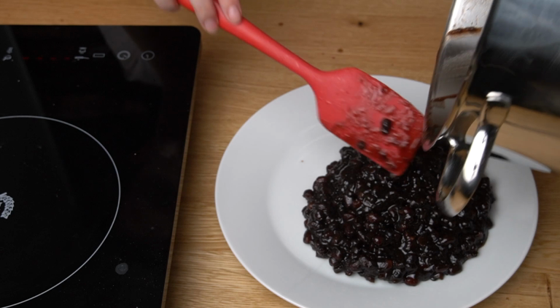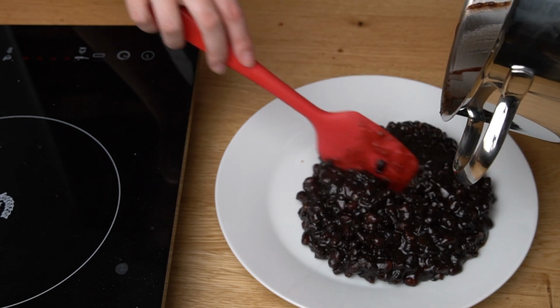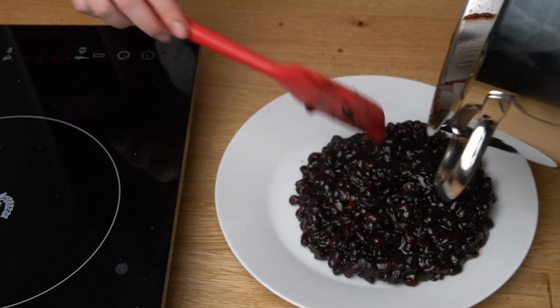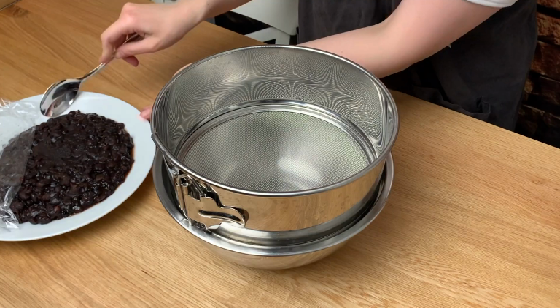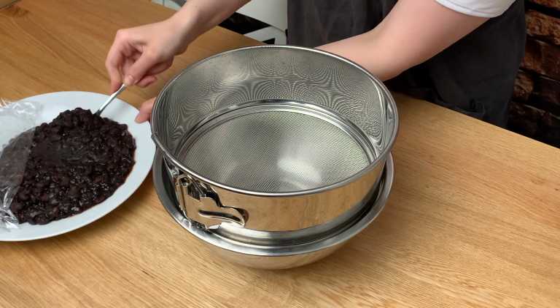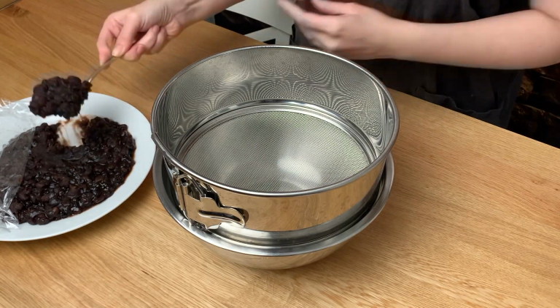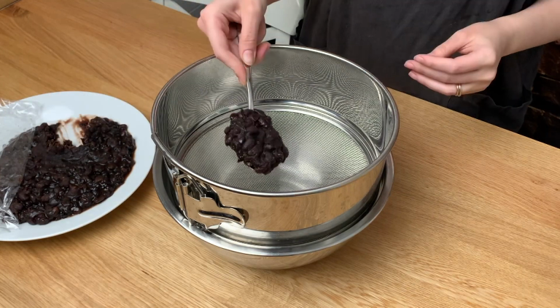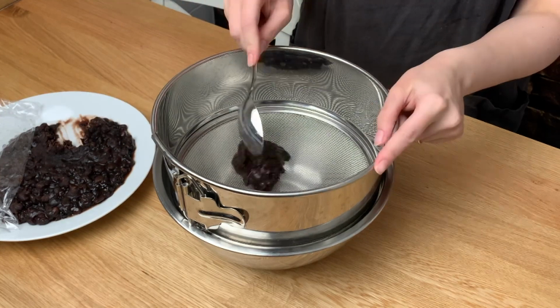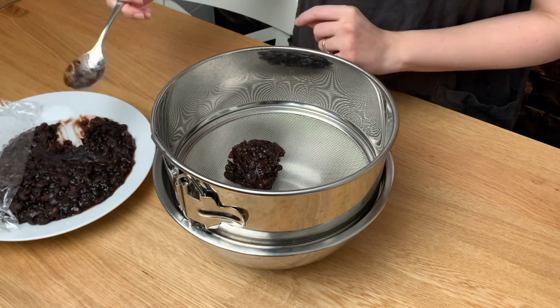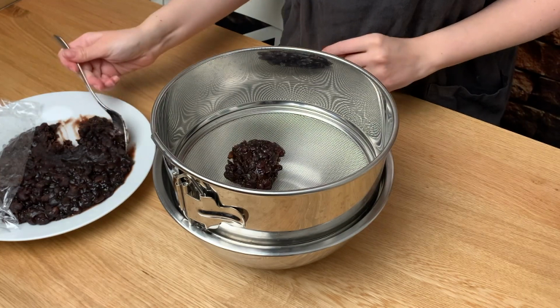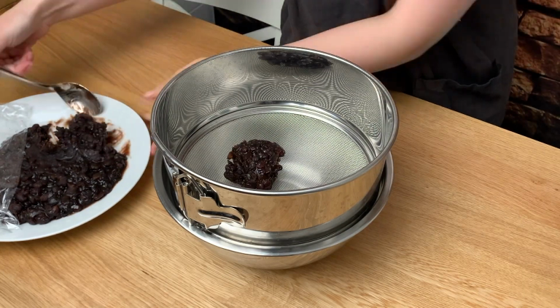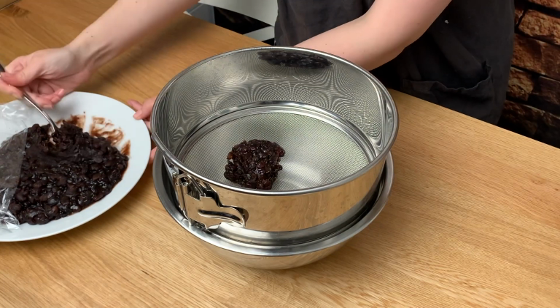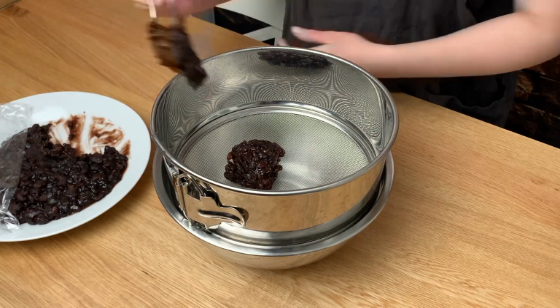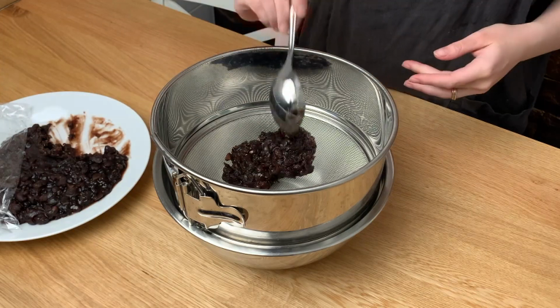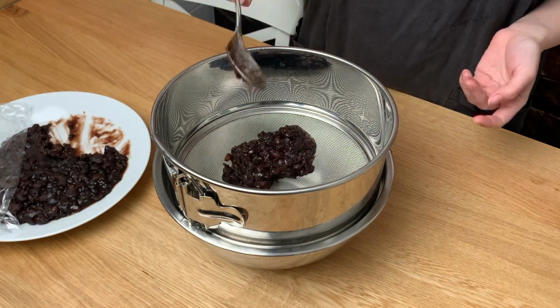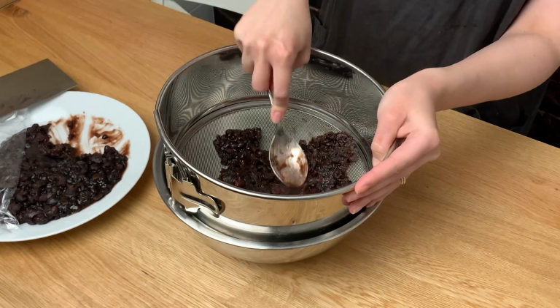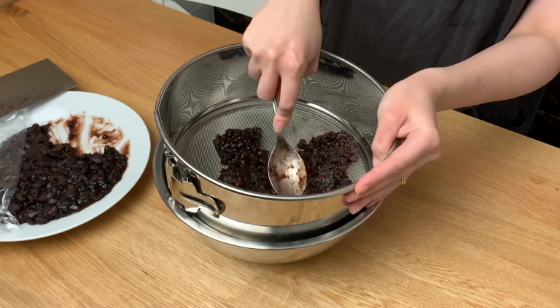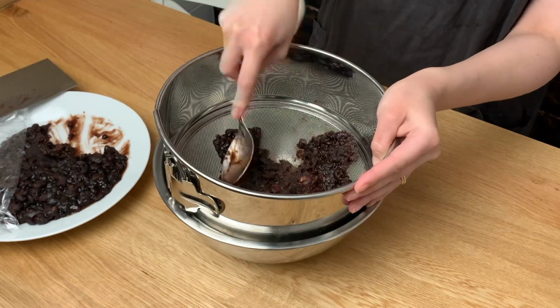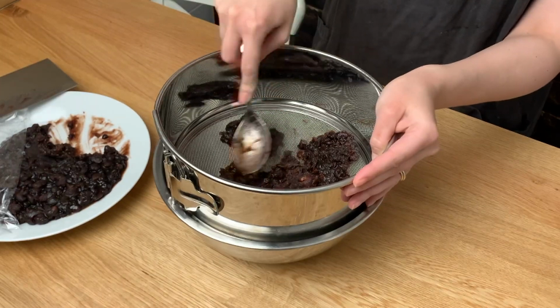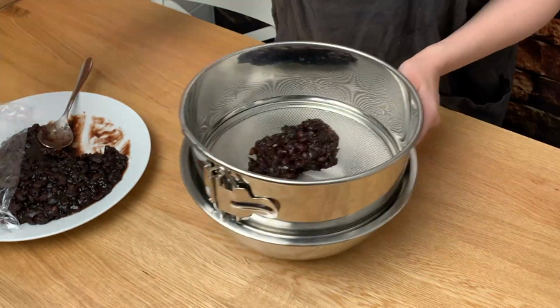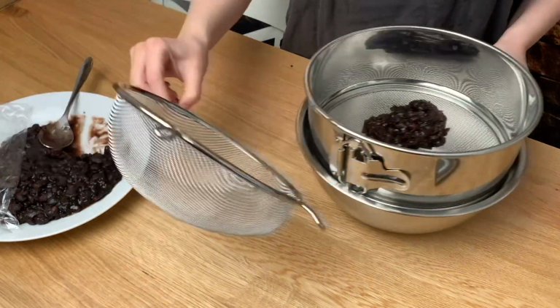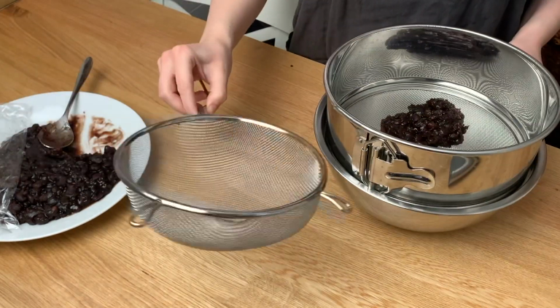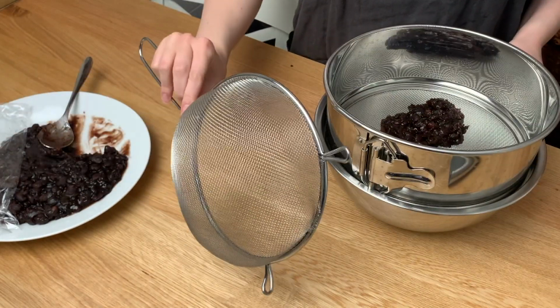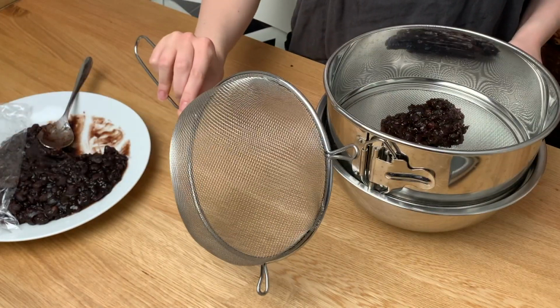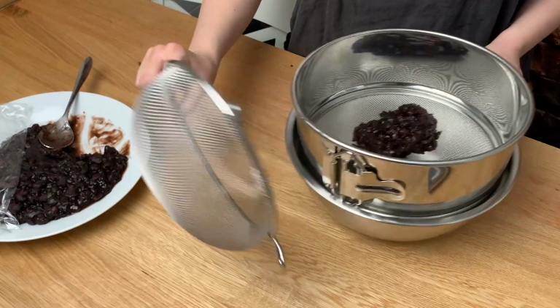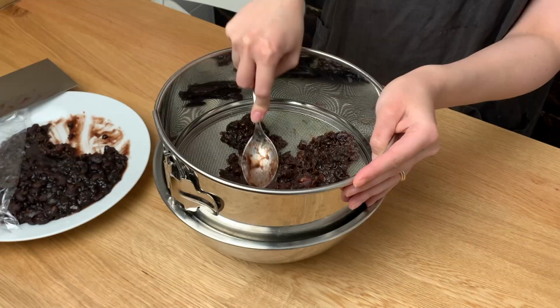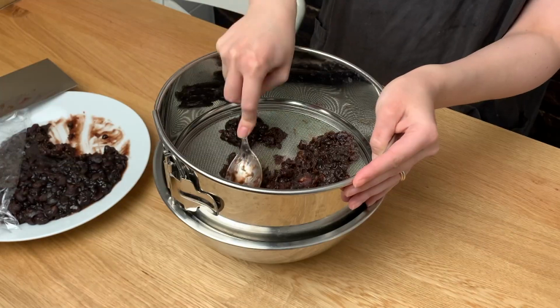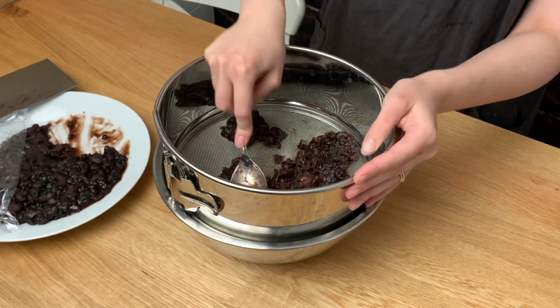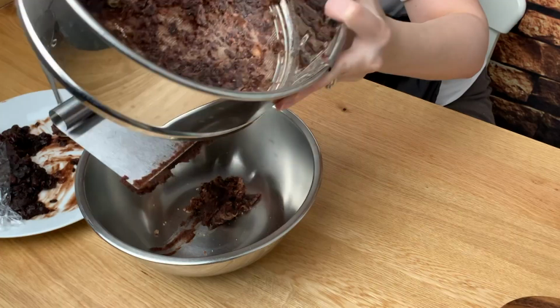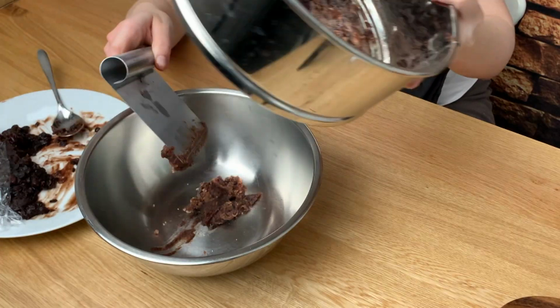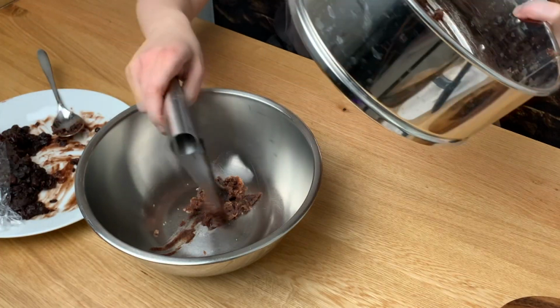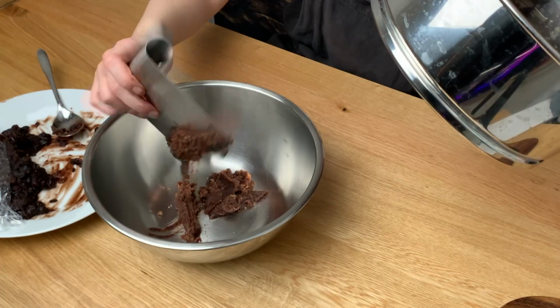To transform it into Koshian style, you just need to pass it through a strainer. If you don't have this kind of strainer, don't worry — you can use a normal one, as I did for more than 3 years. This step will allow us to get the smooth and homogeneous texture of Koshian.